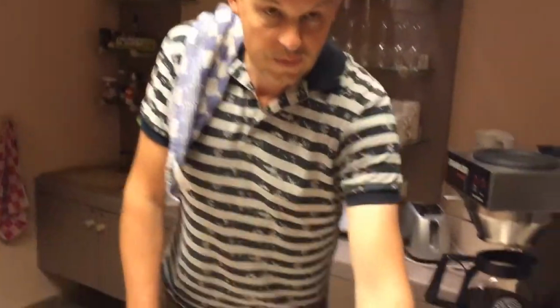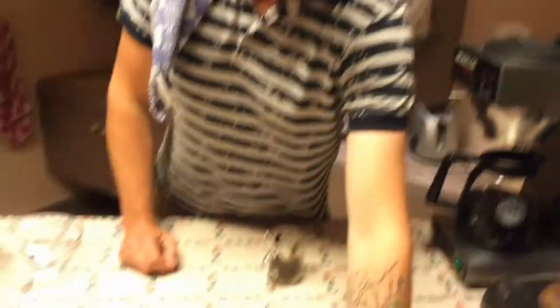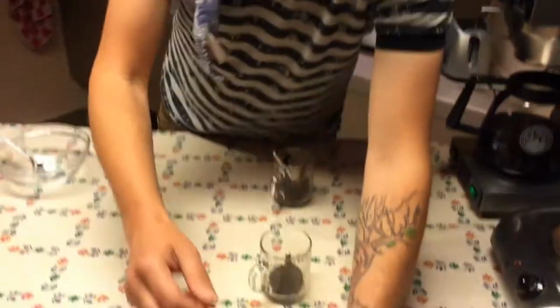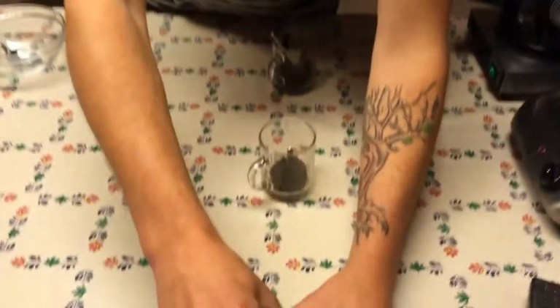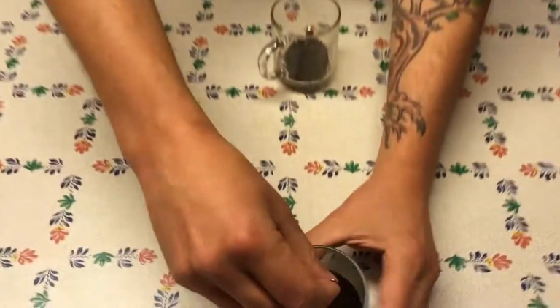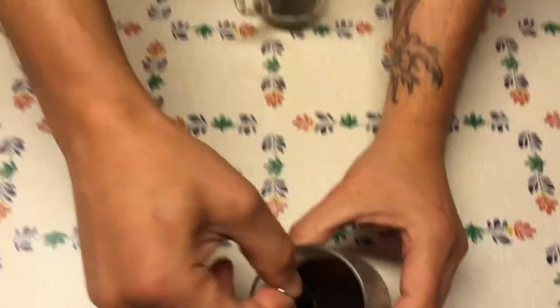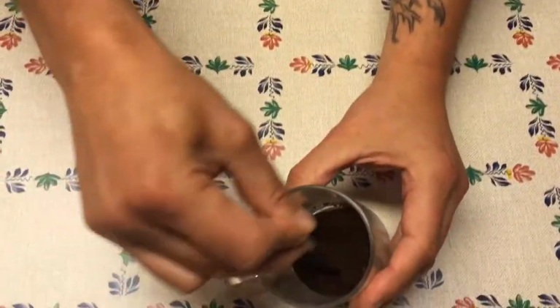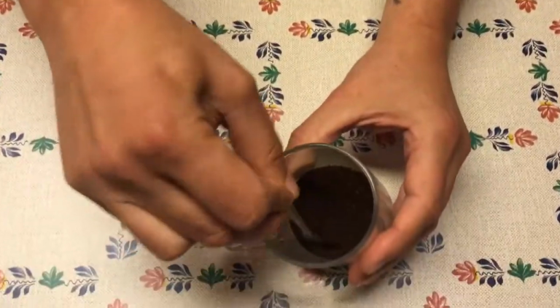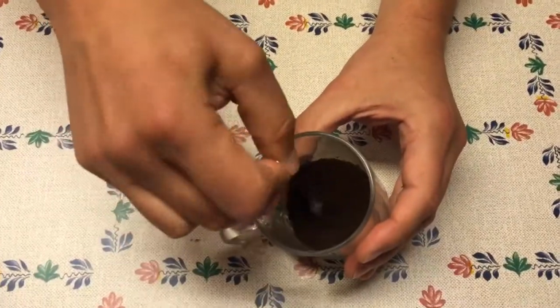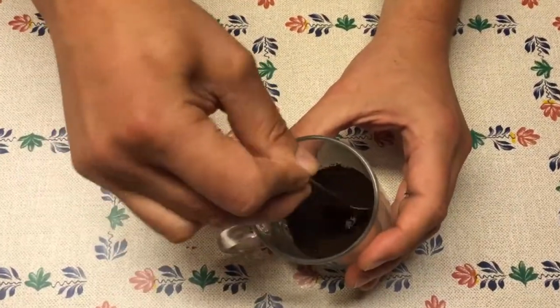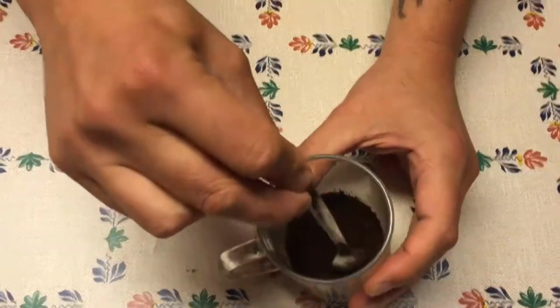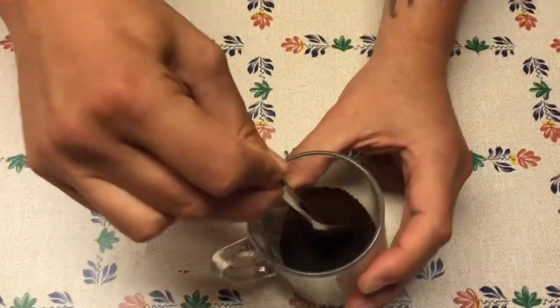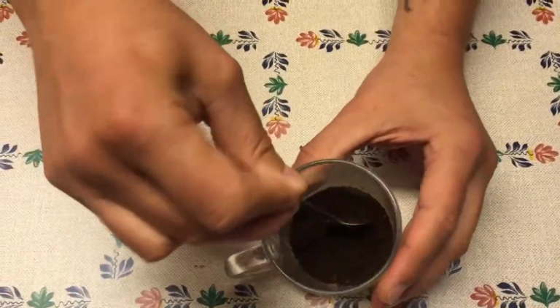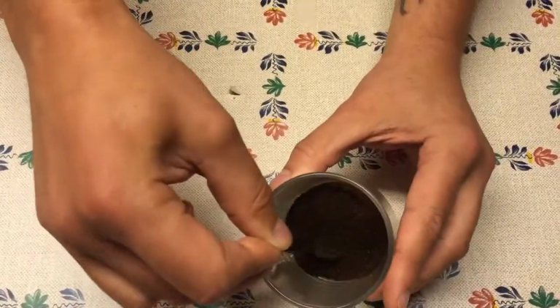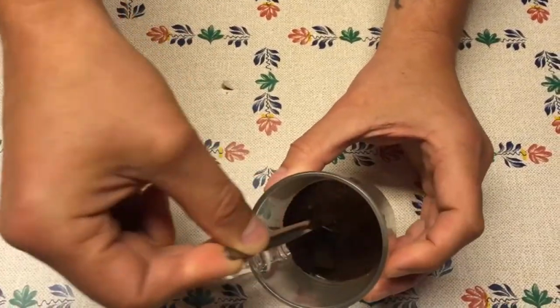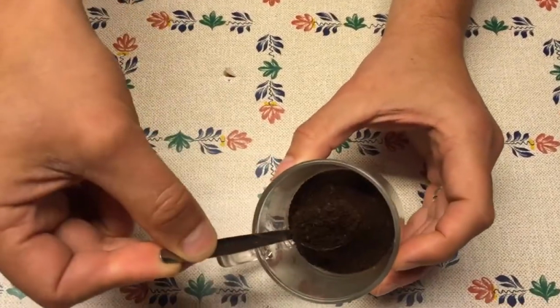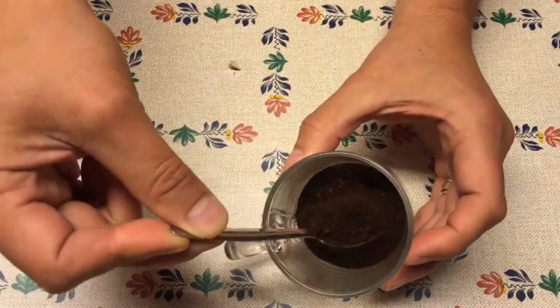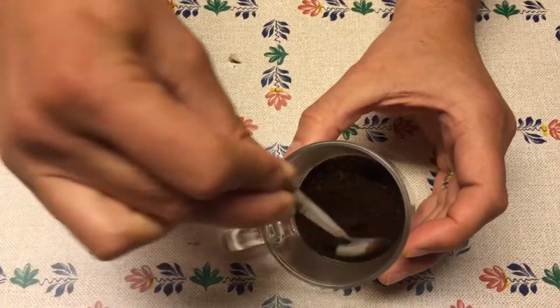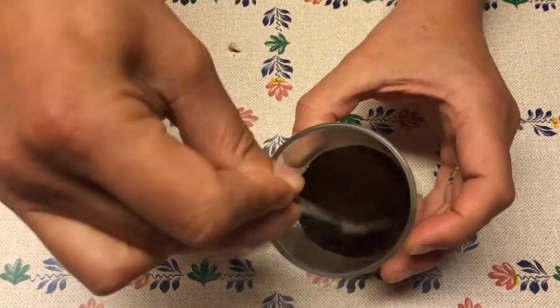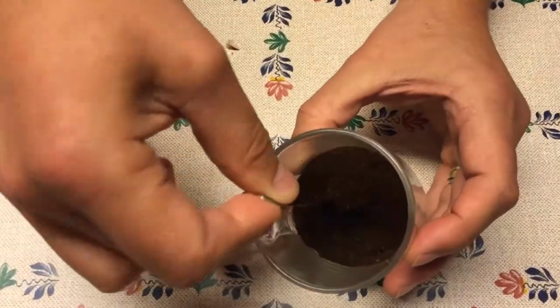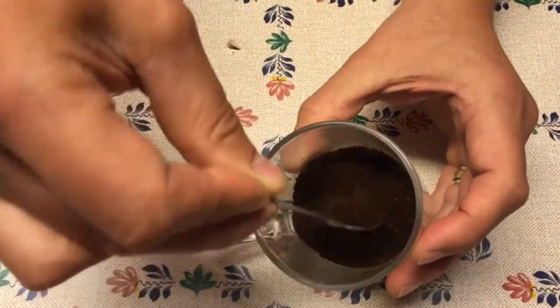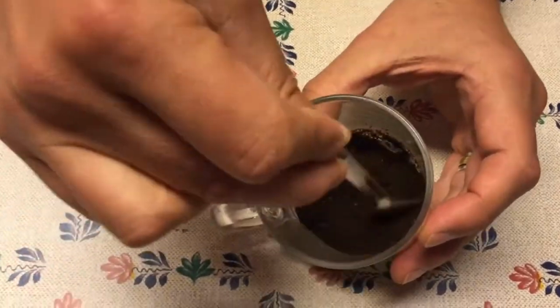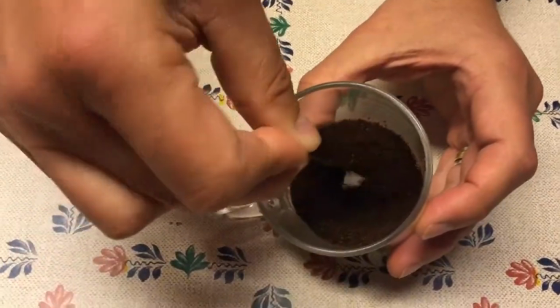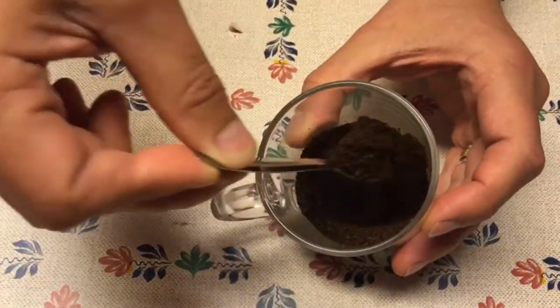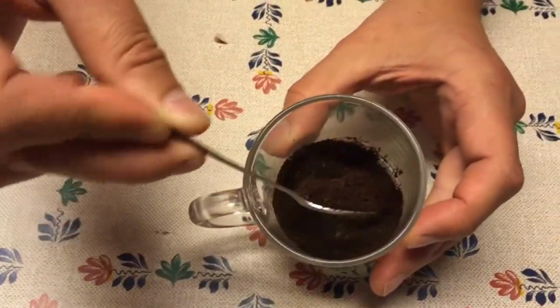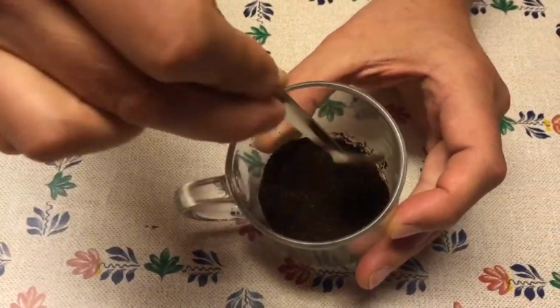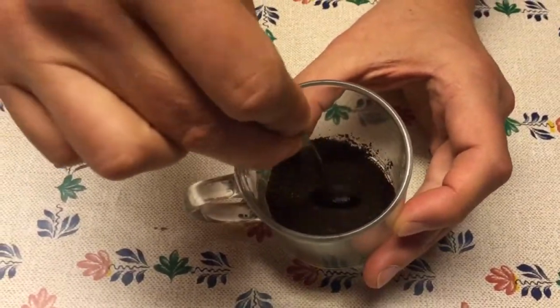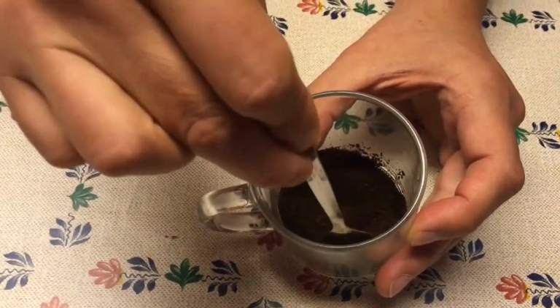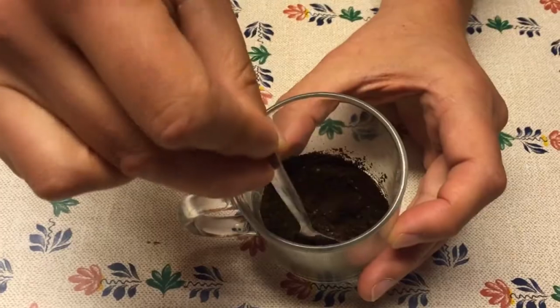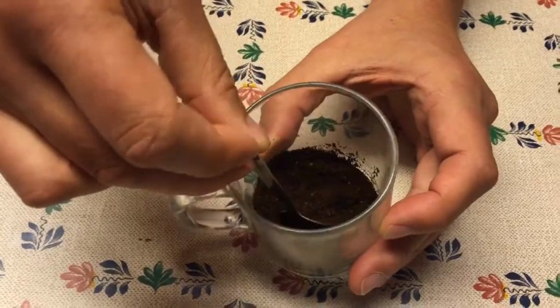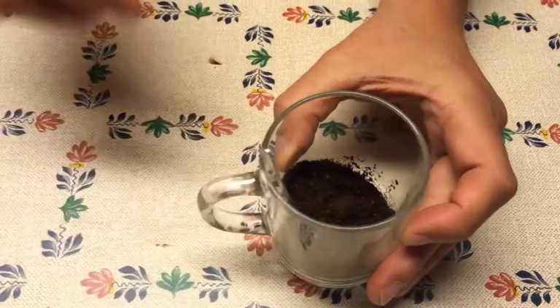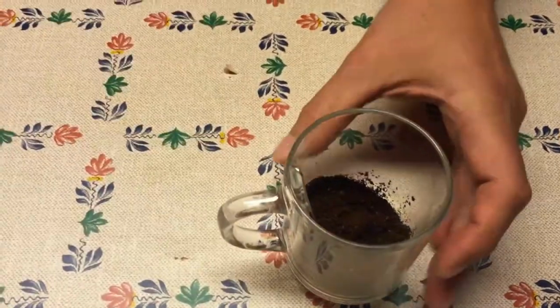So this is the first coffee, coming out of the espresso machine. As you can see, it's light brown and very loose in structure, and this coffee is too dry to use in the Grow Kit.